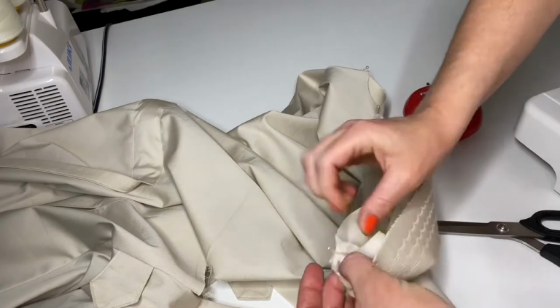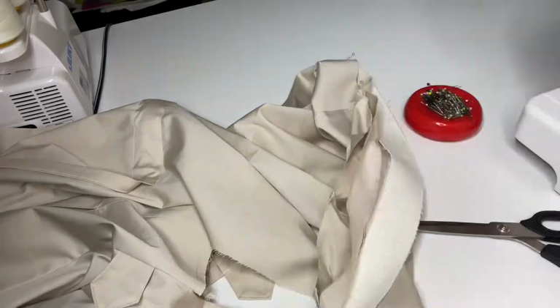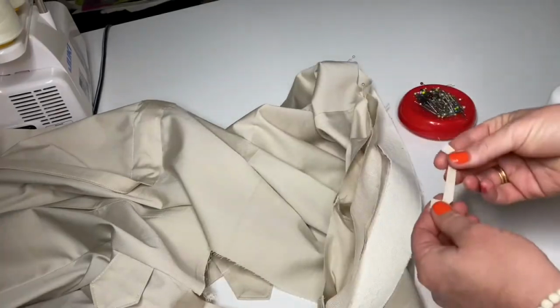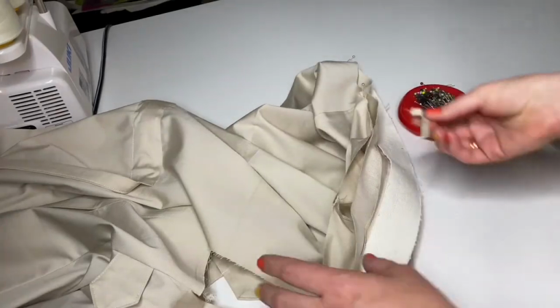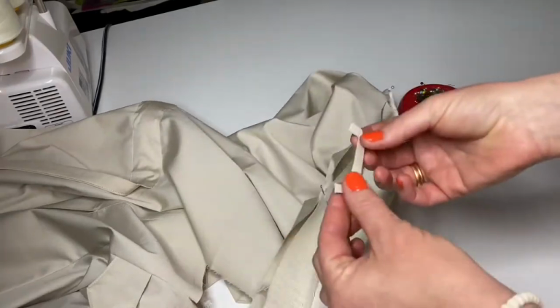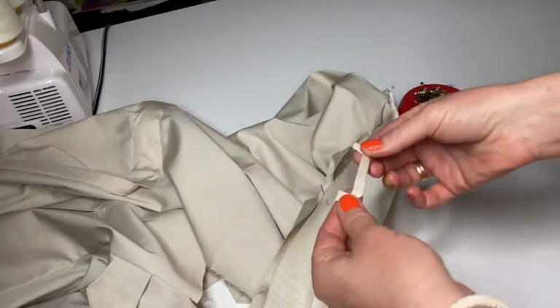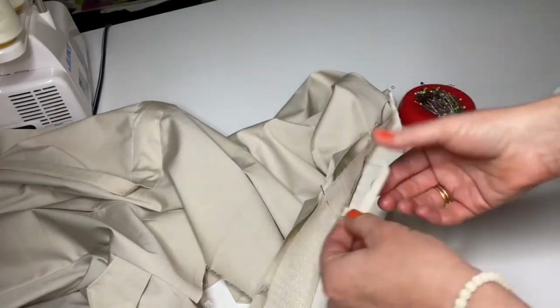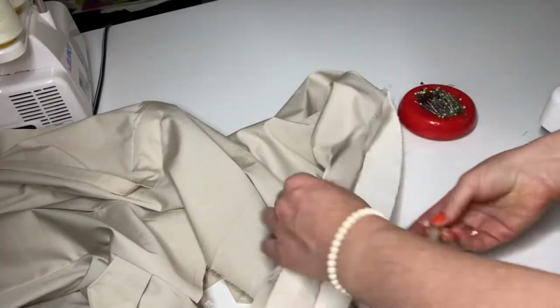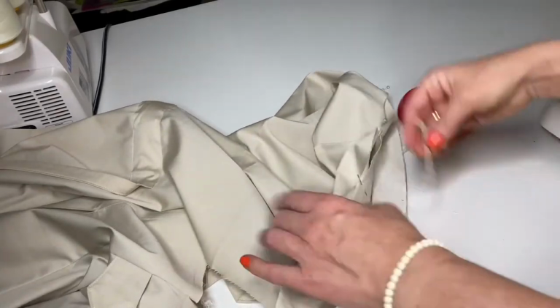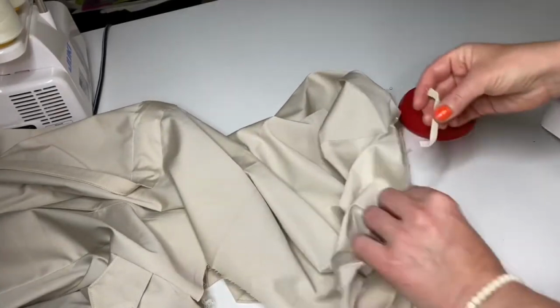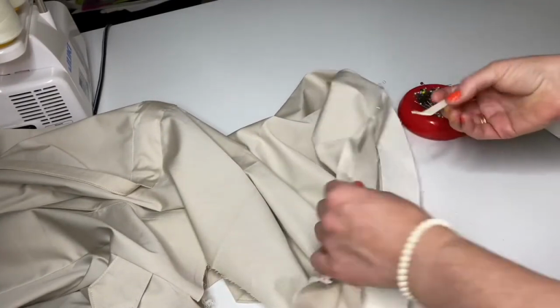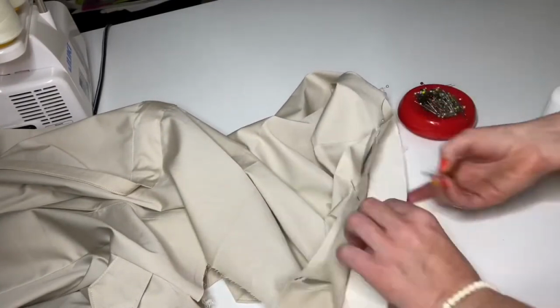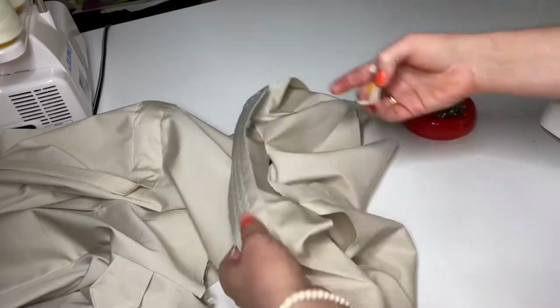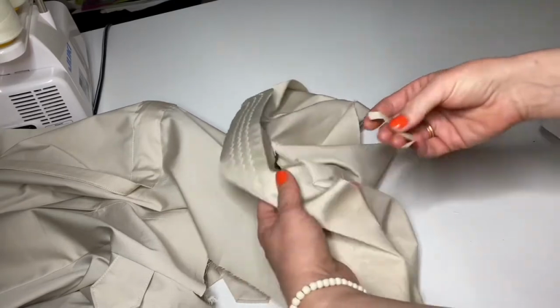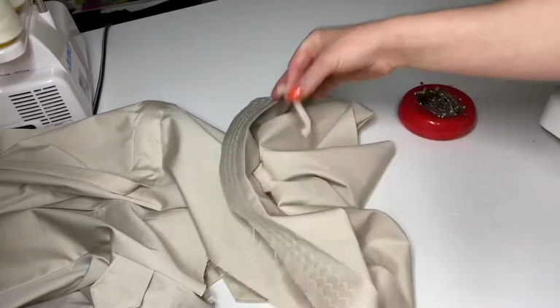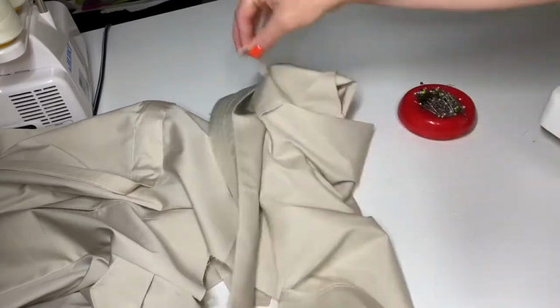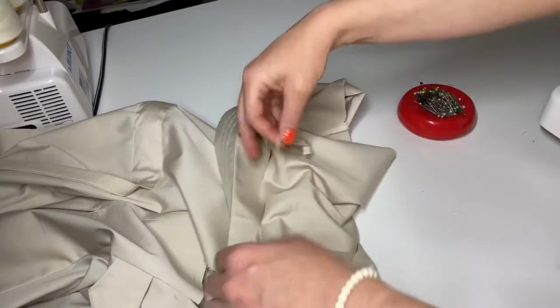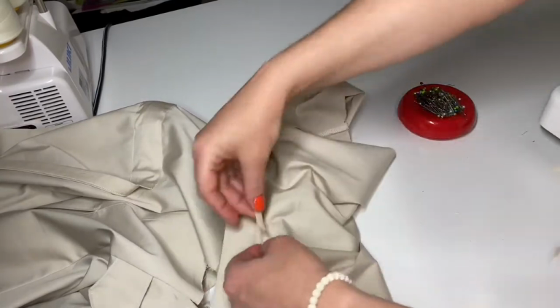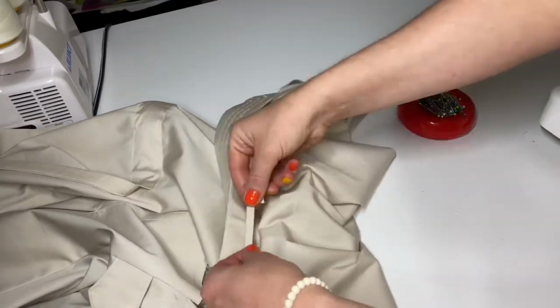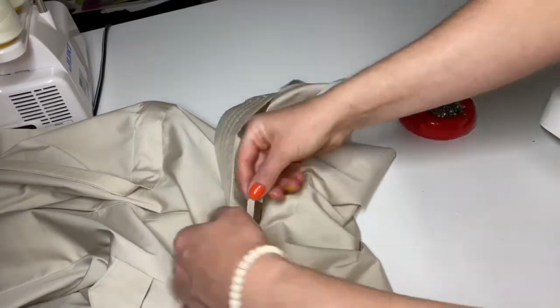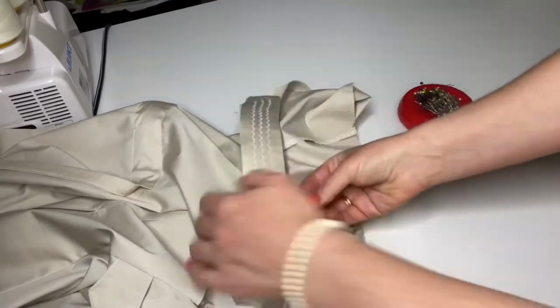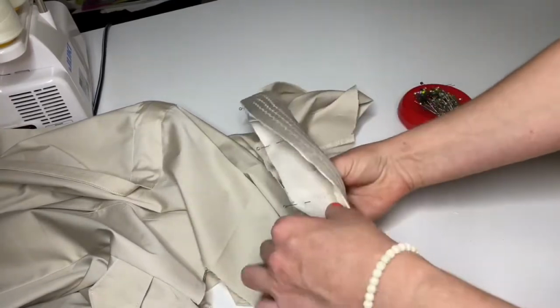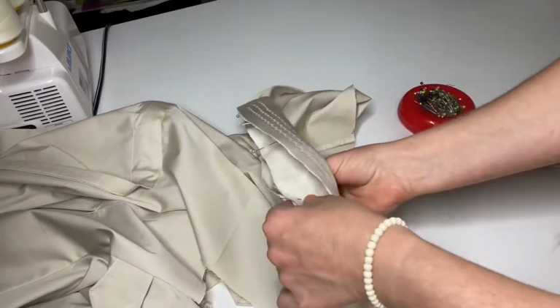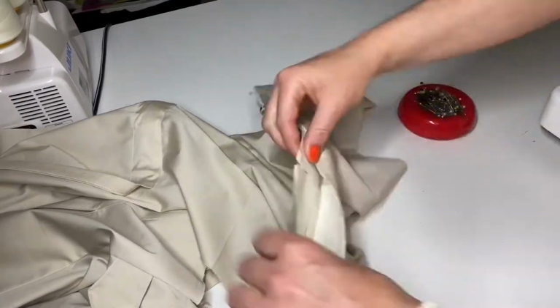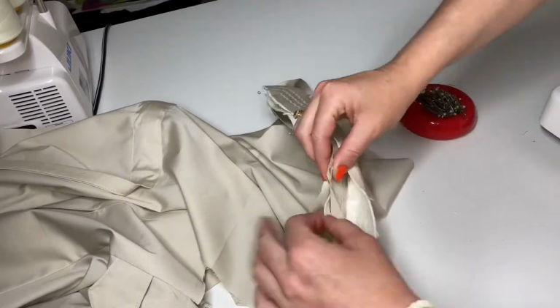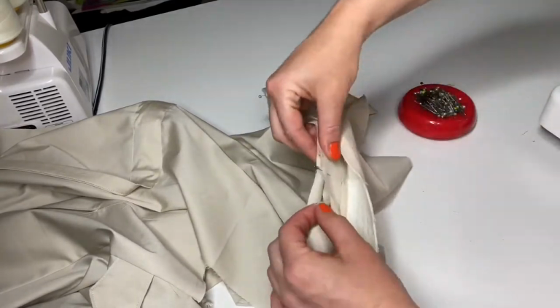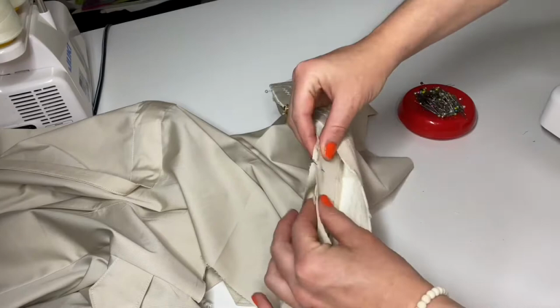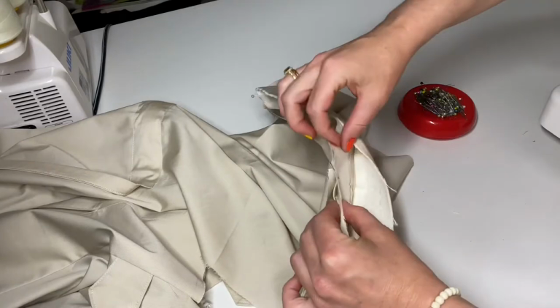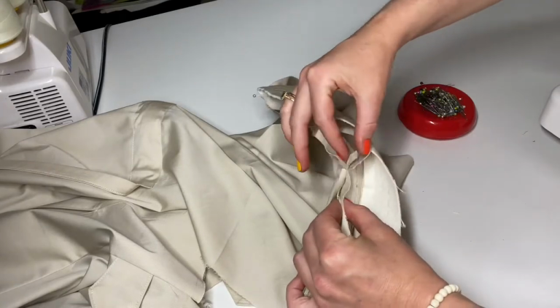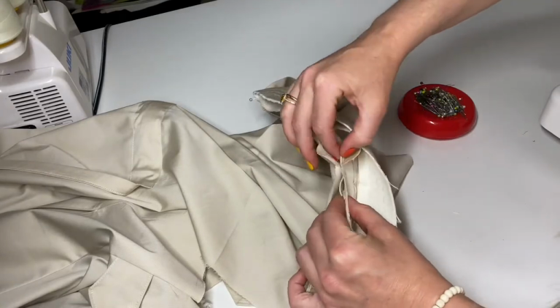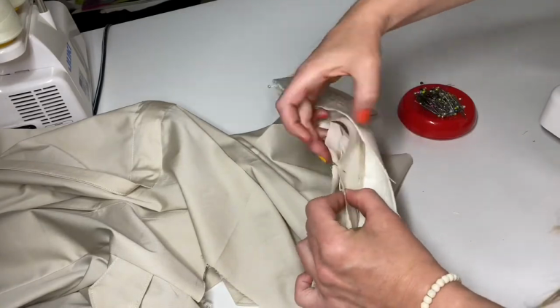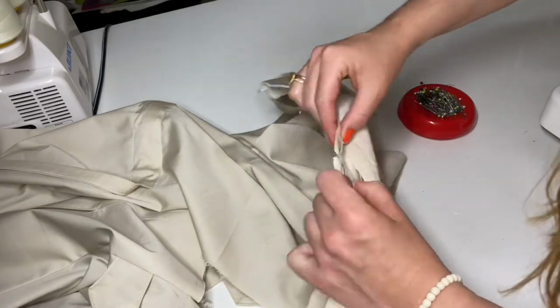I will also attach a hanger to this garment, but just for this particular design. Of course, if you are making shorts or blouses, you do not need it.